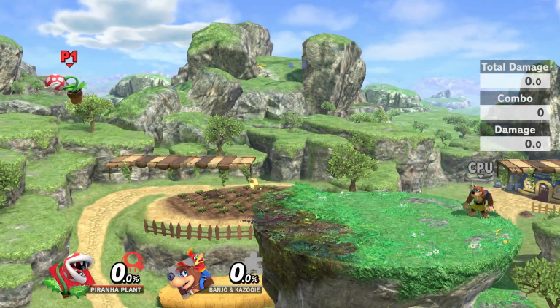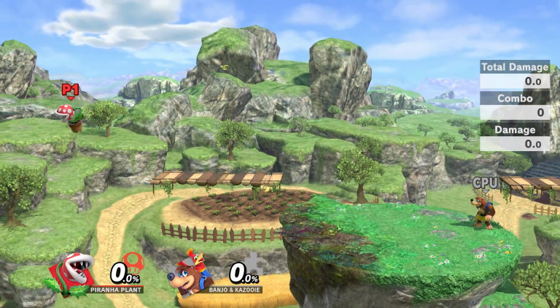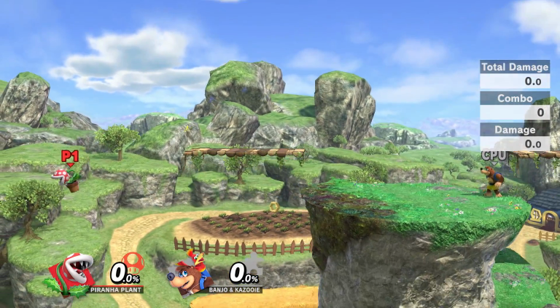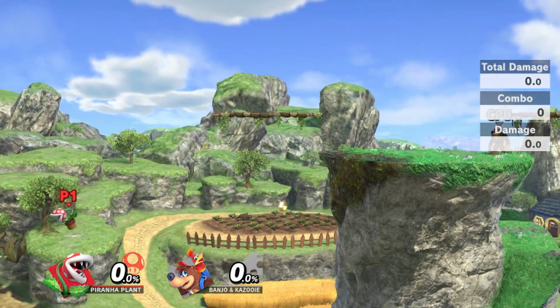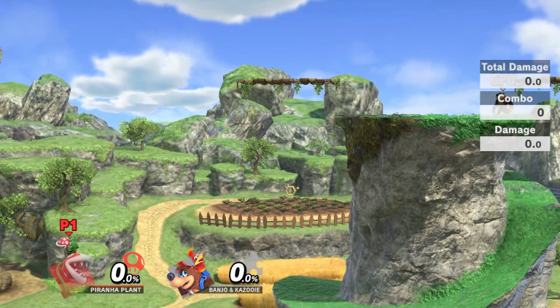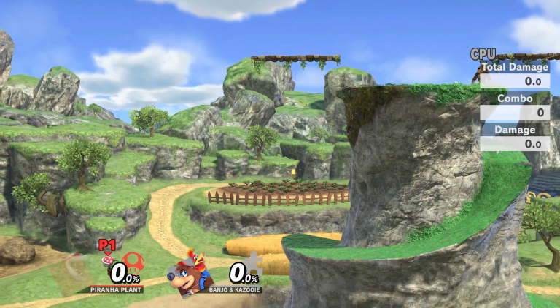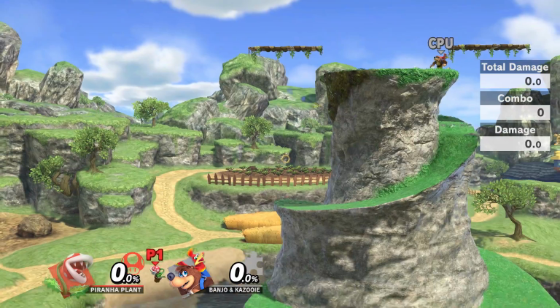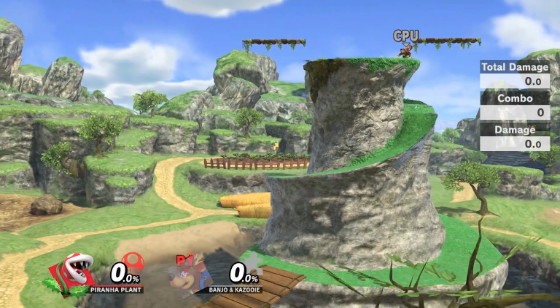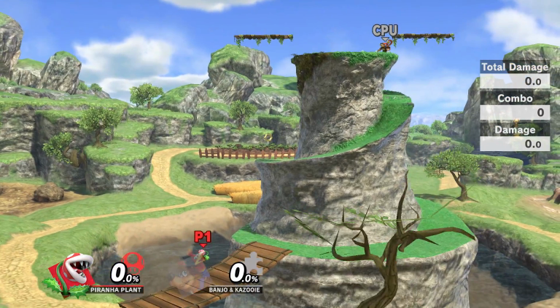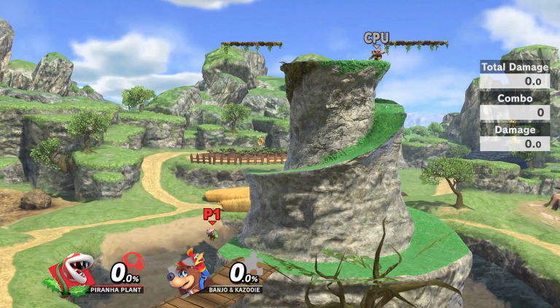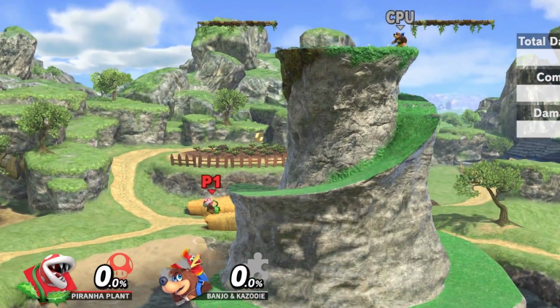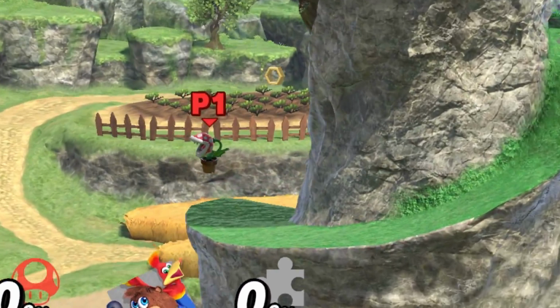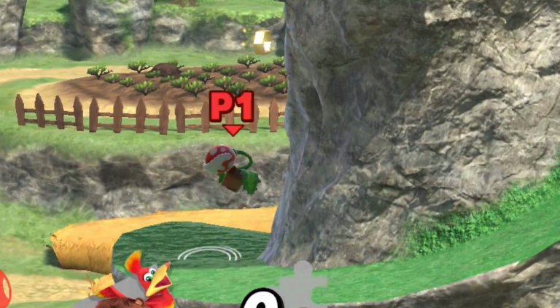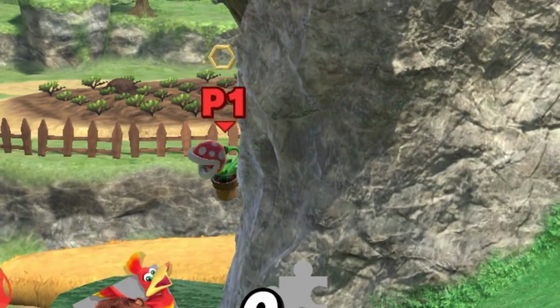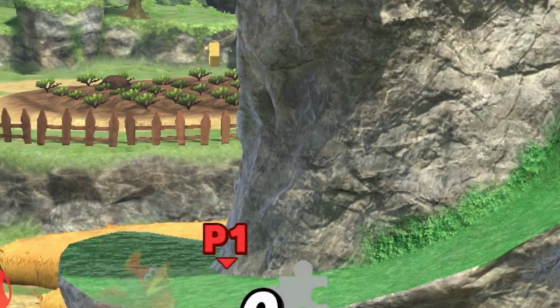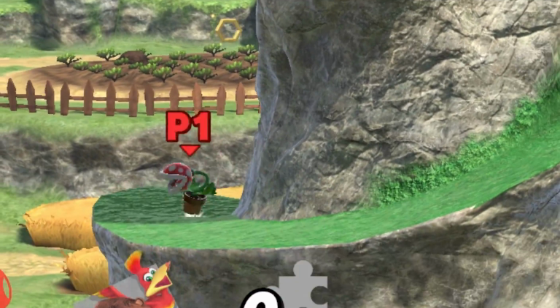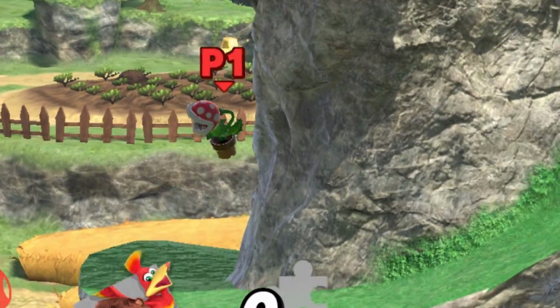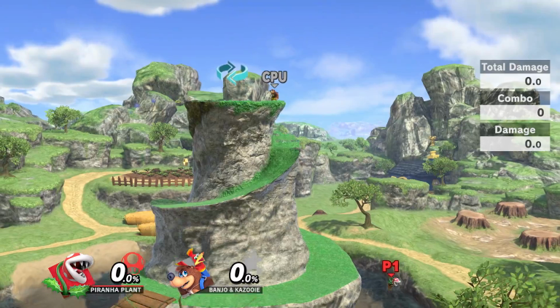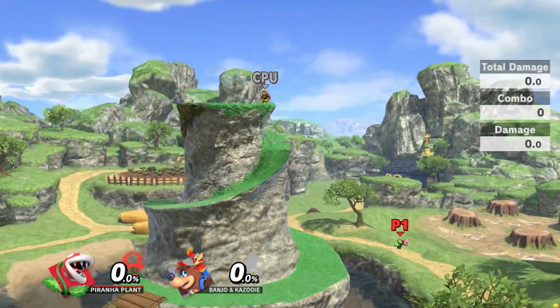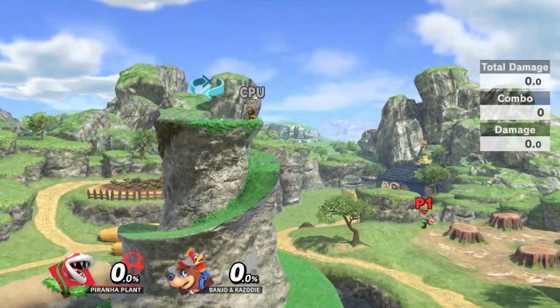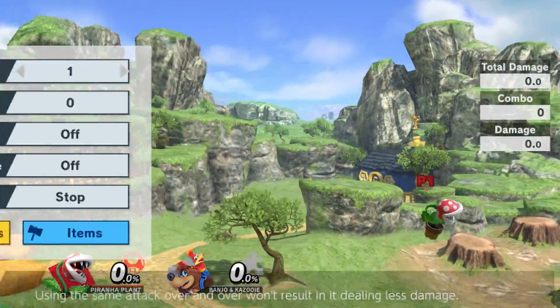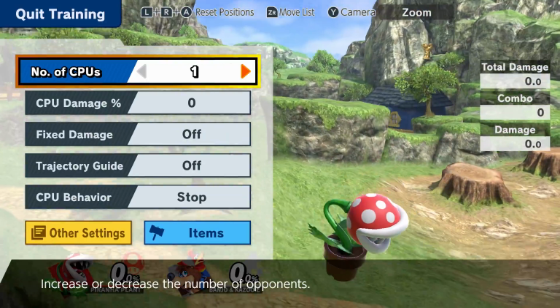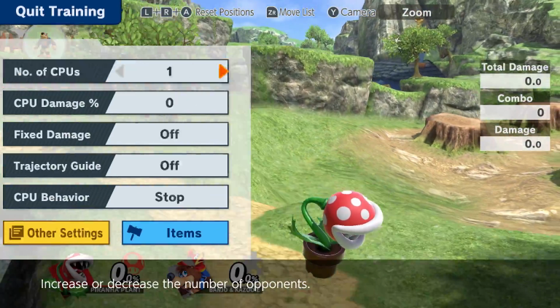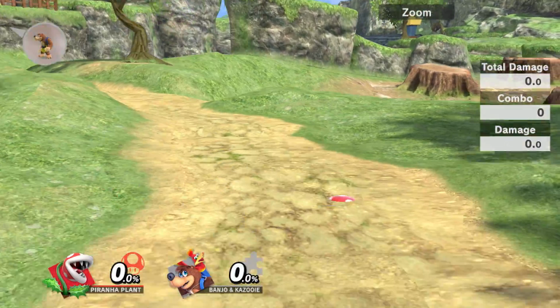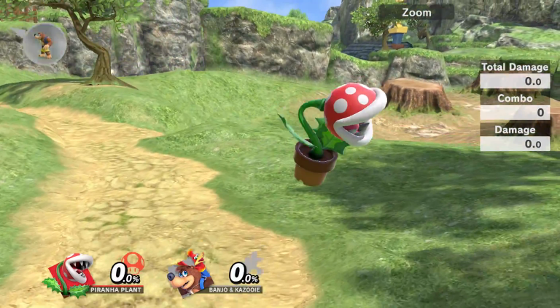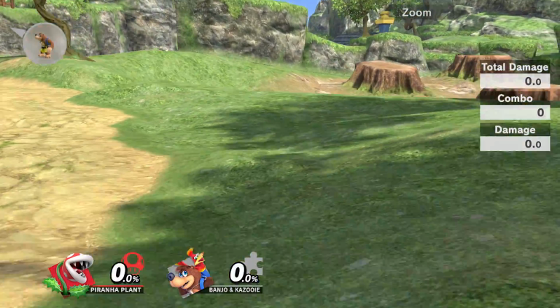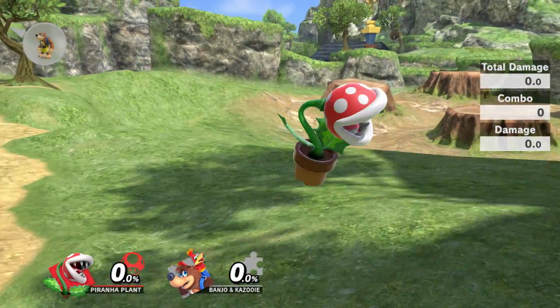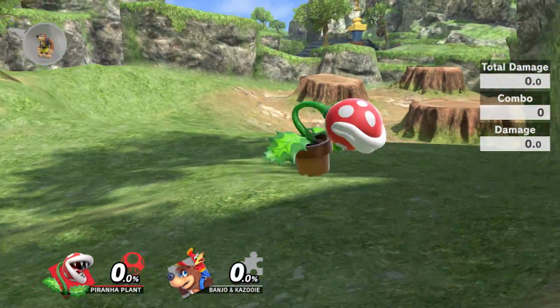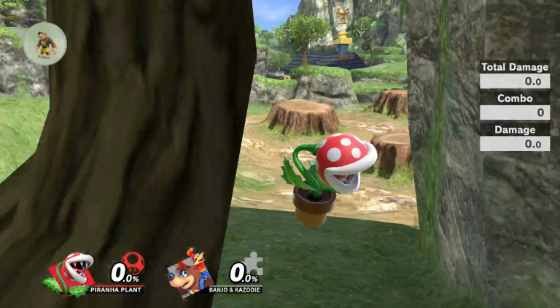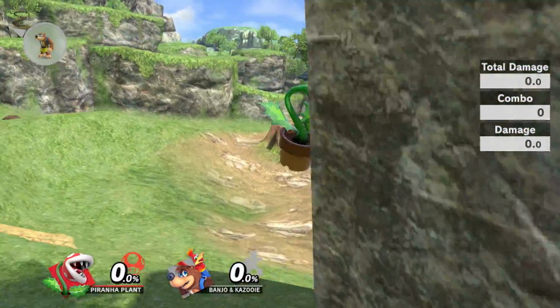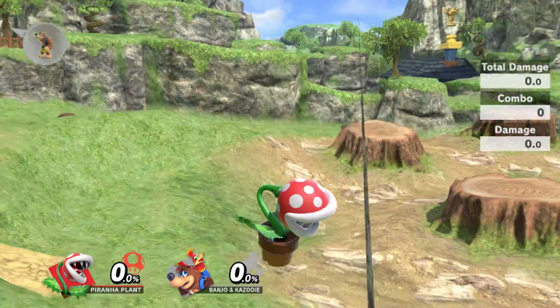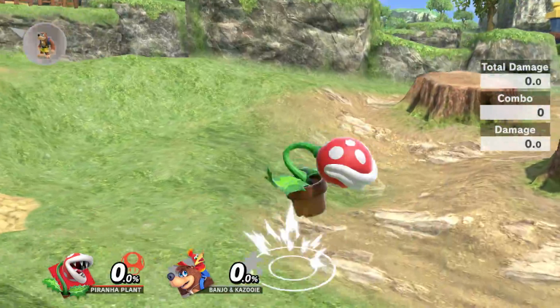If you didn't realise already, the reason we need to fly is because most of the stage model has no collision. Anyway, in order to grab one of these items, I figure we're going to need to catch it as the level is spinning. So let's line this up.